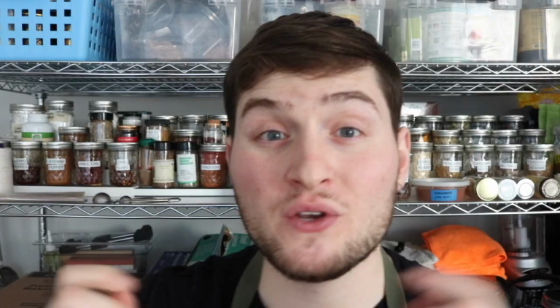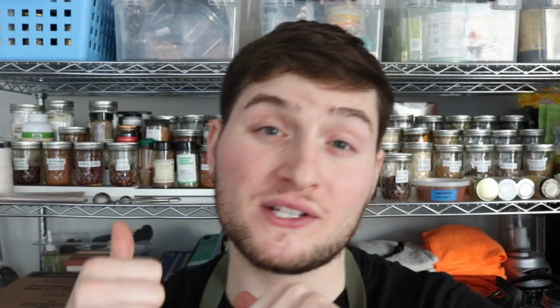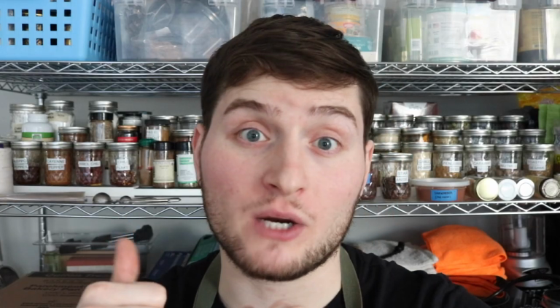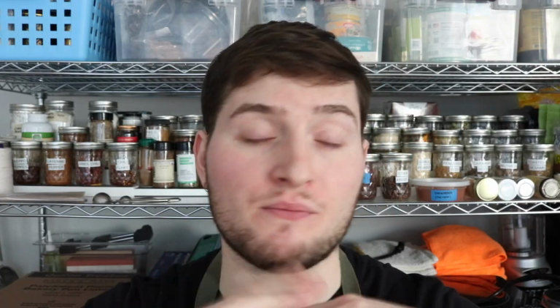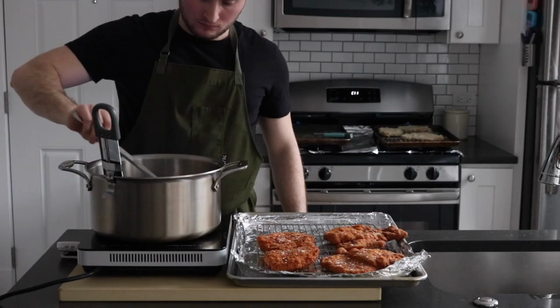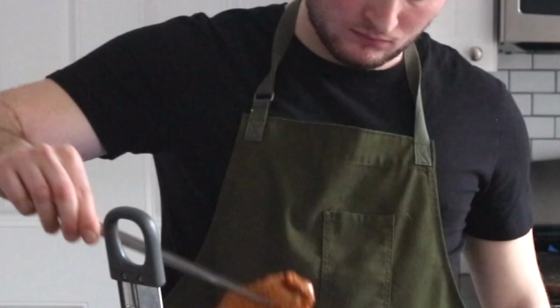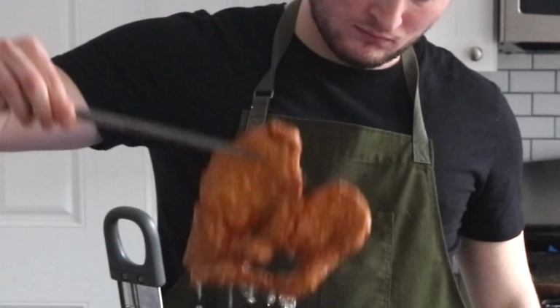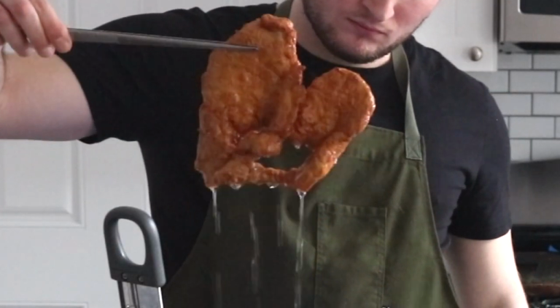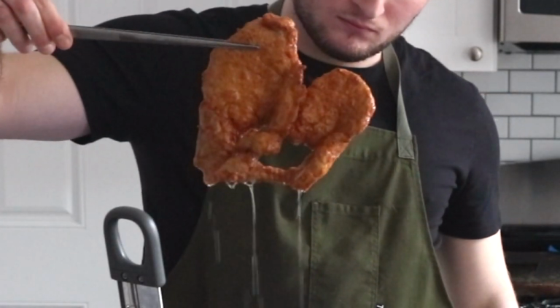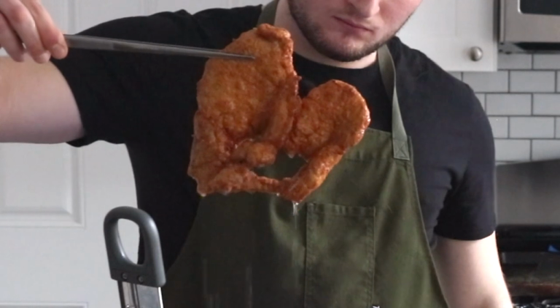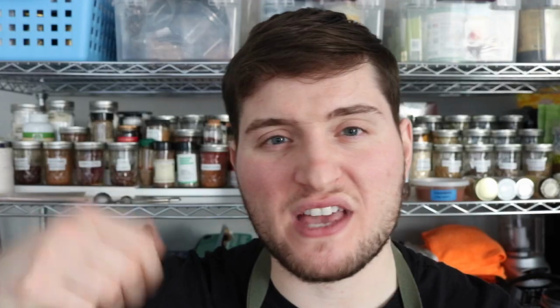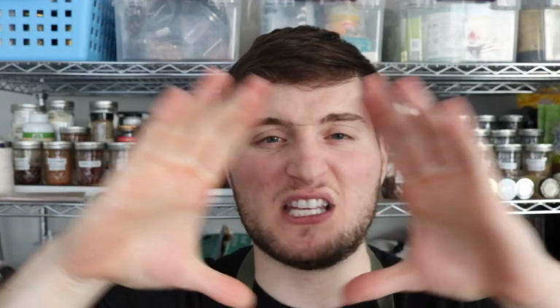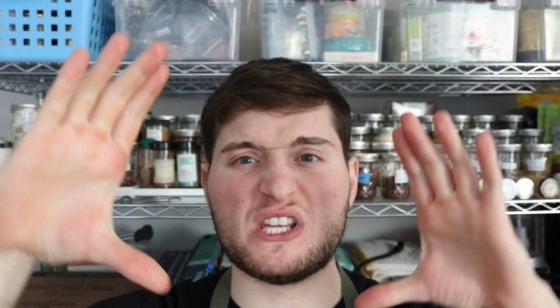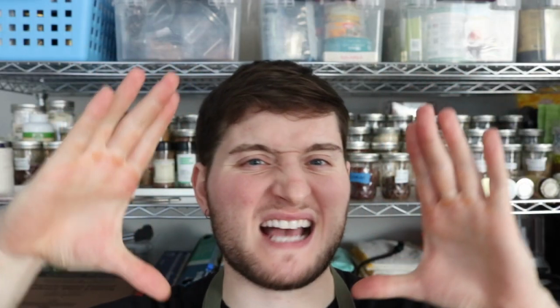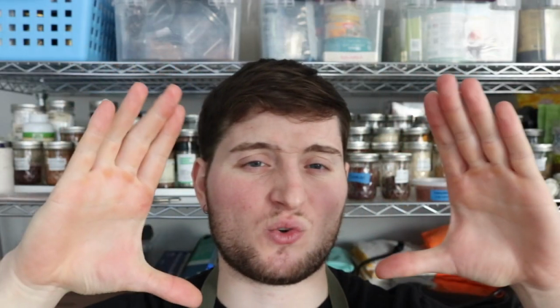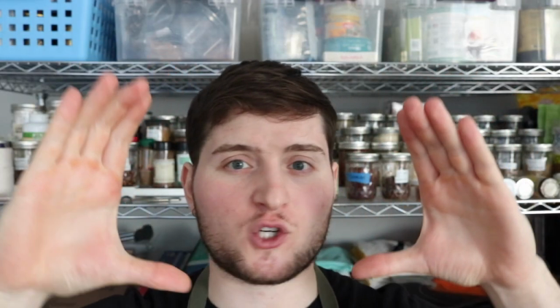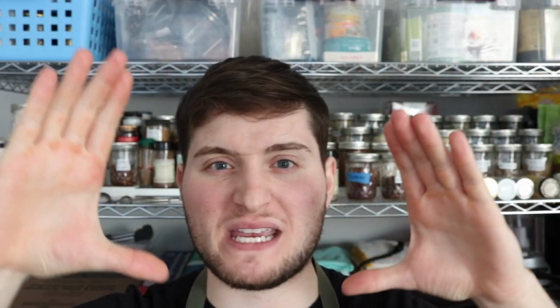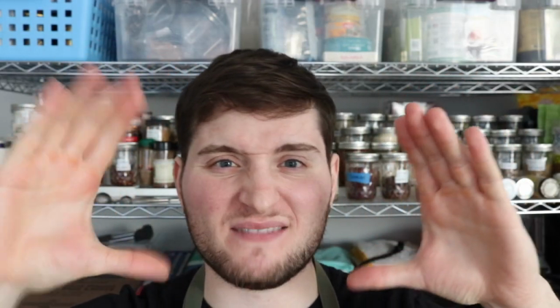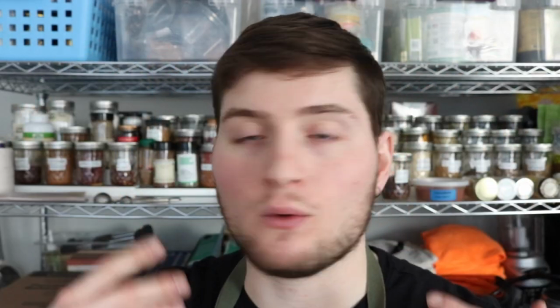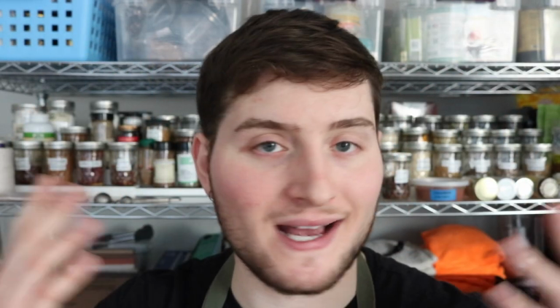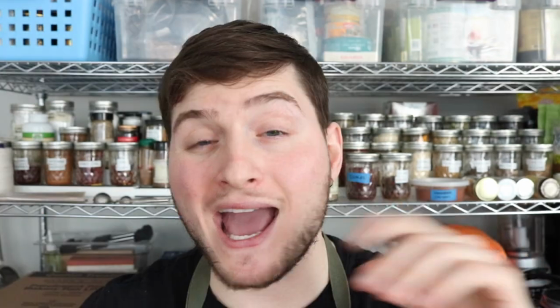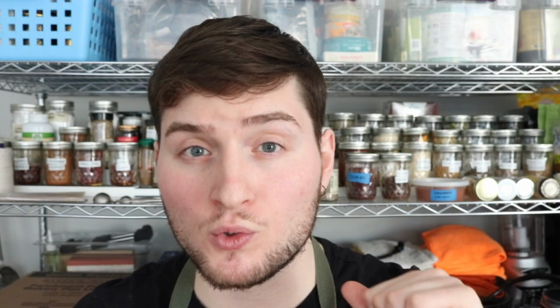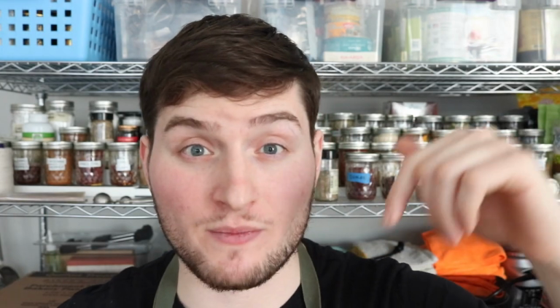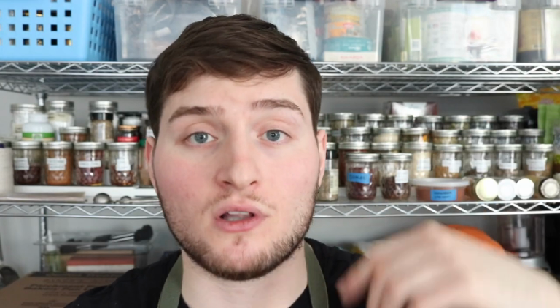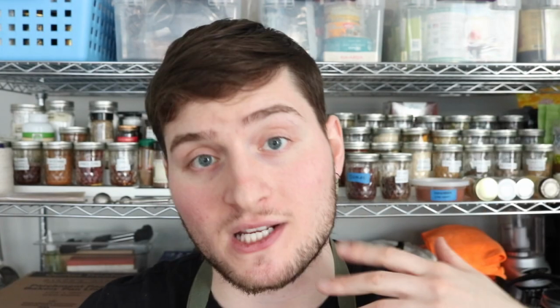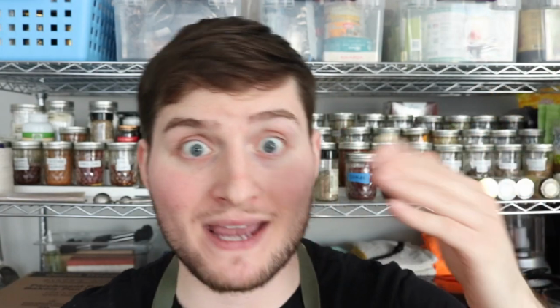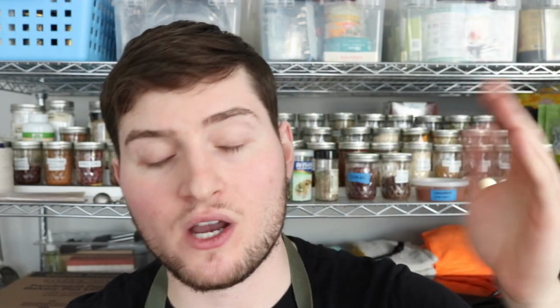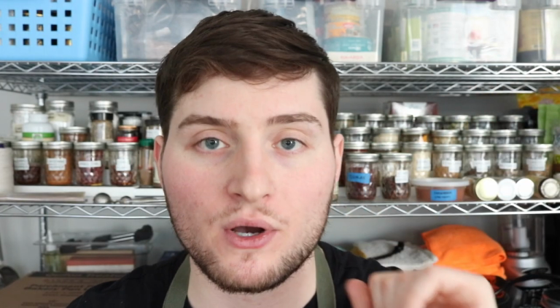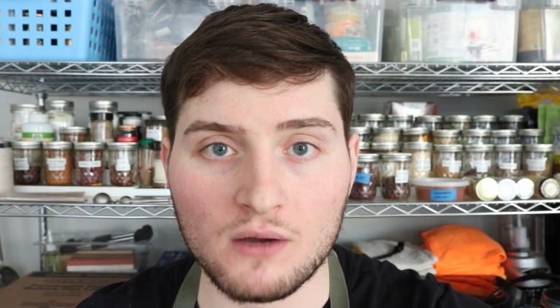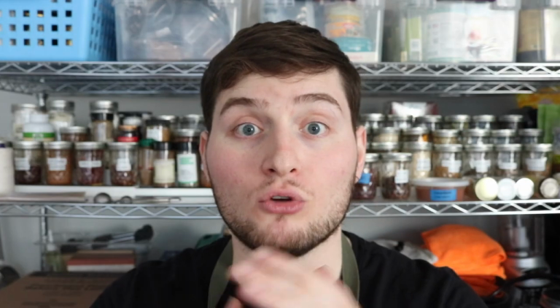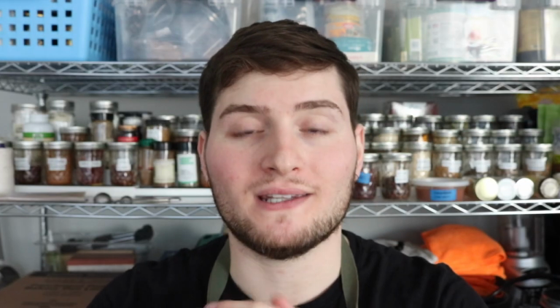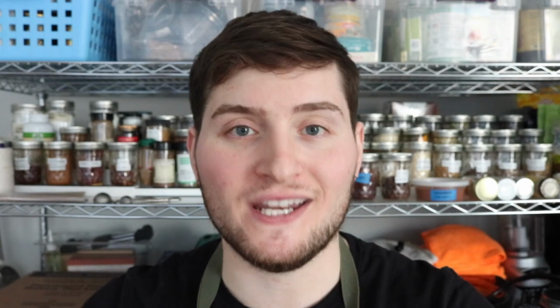And then you got schnitzel over here which is a completely different game. A juicy cutlet pounded ultra thin into this frisbee-sized sort of crispy meat patty. I mean really what's not to love? As usual the measurements to cook along with the recipes I made in the video will be posted below. Alright, let's get into it.